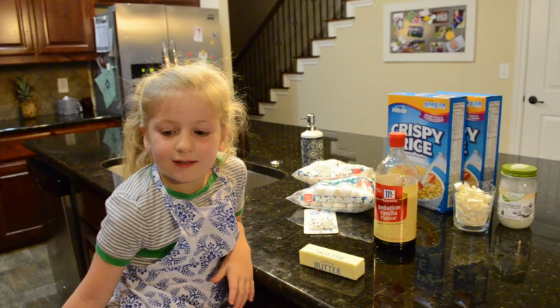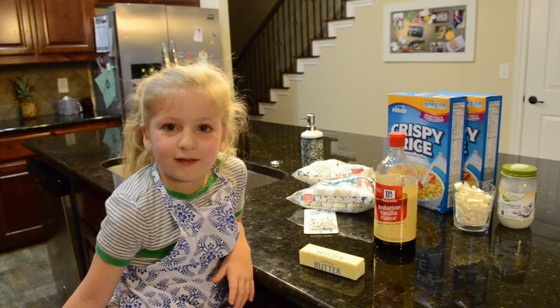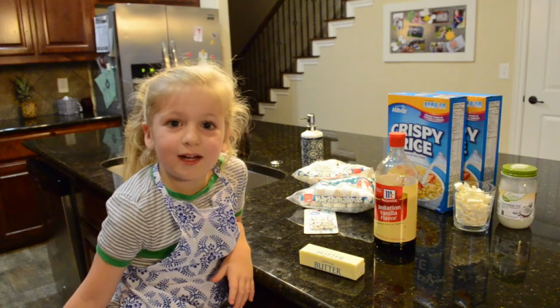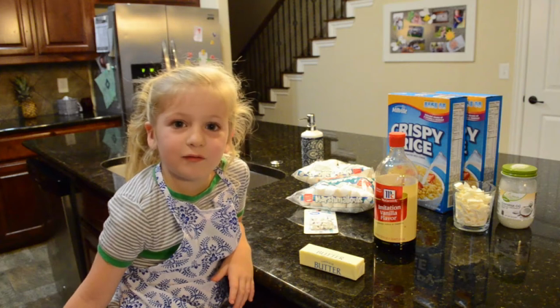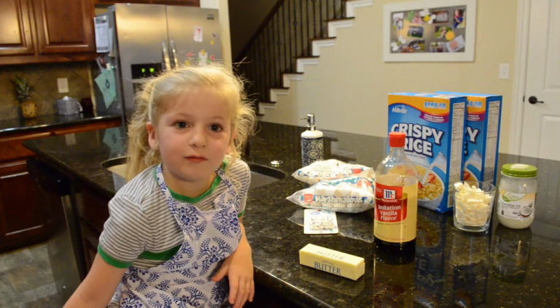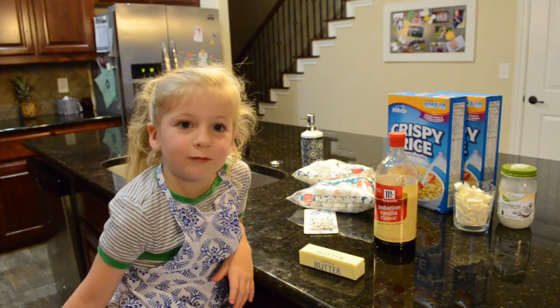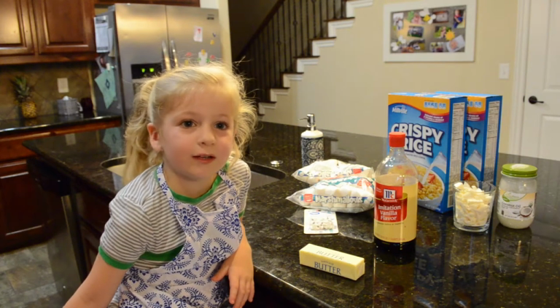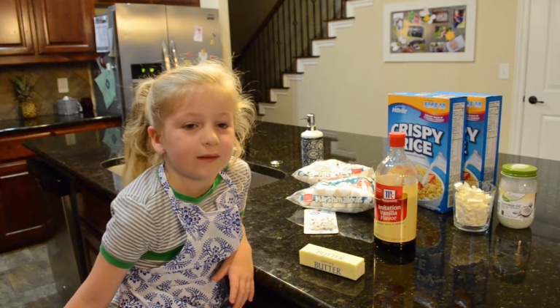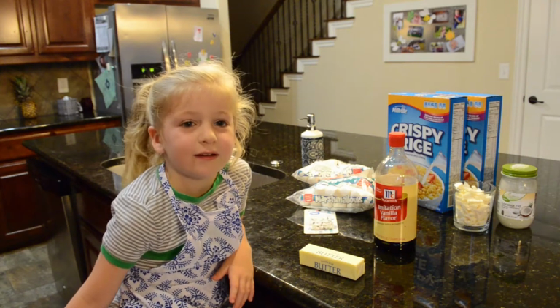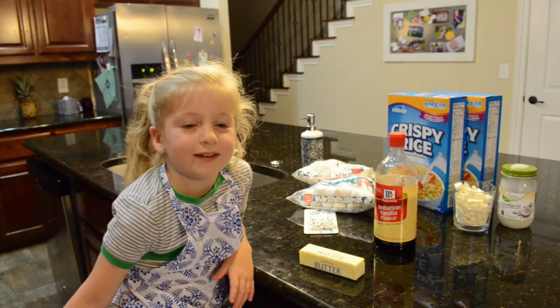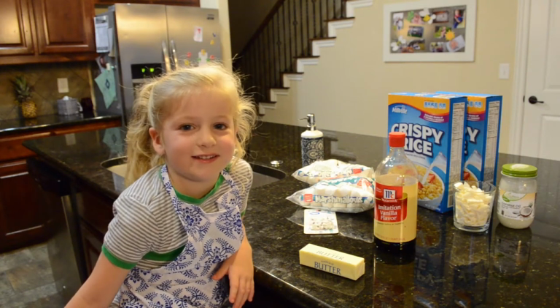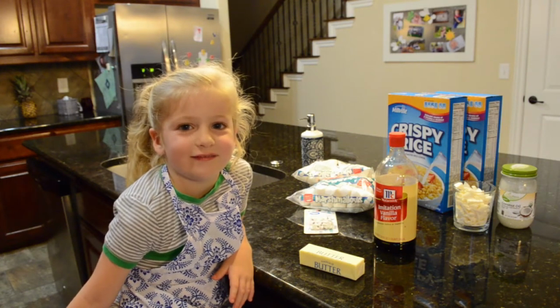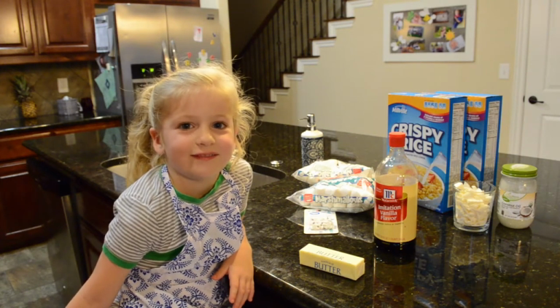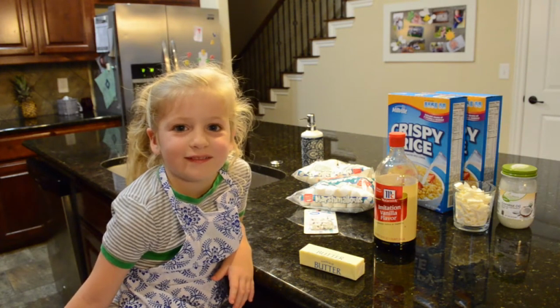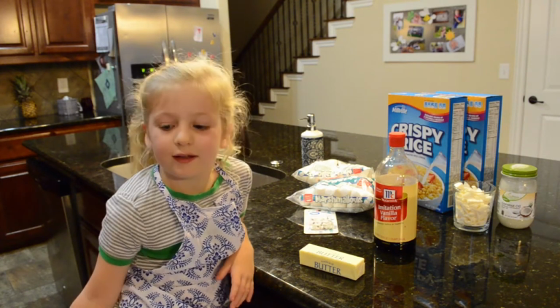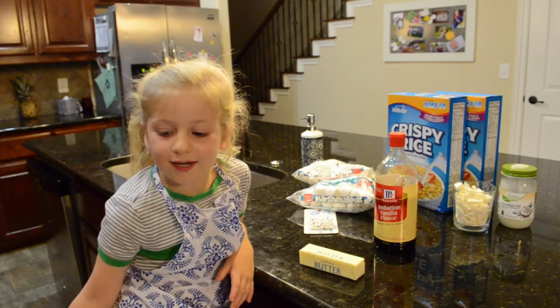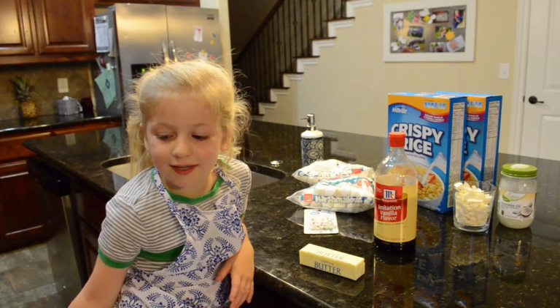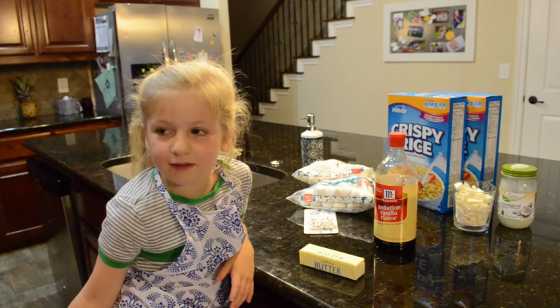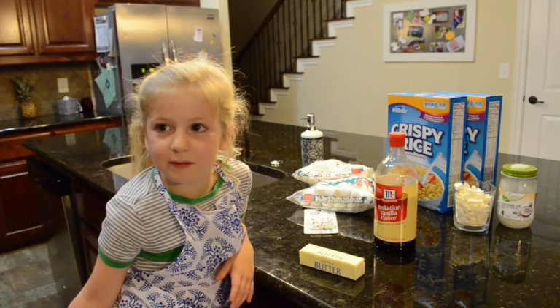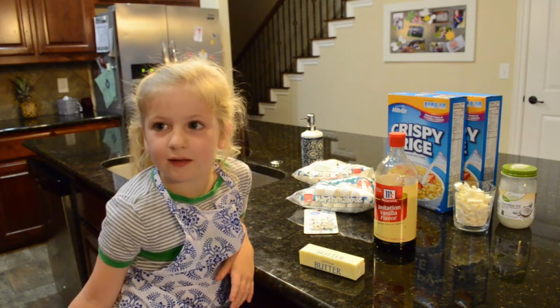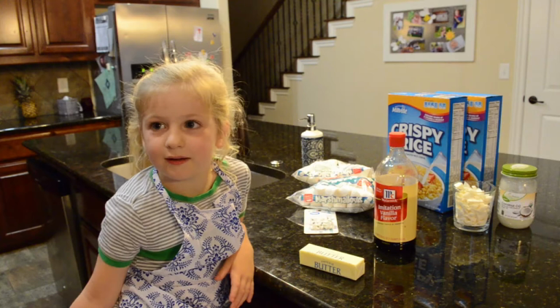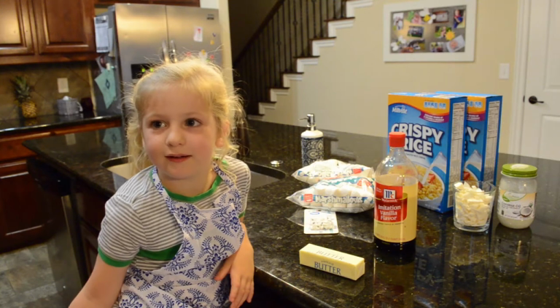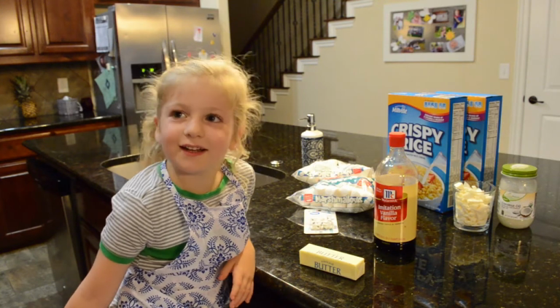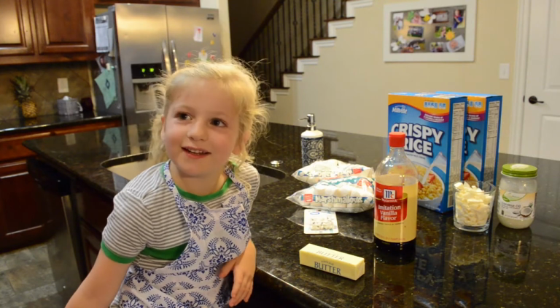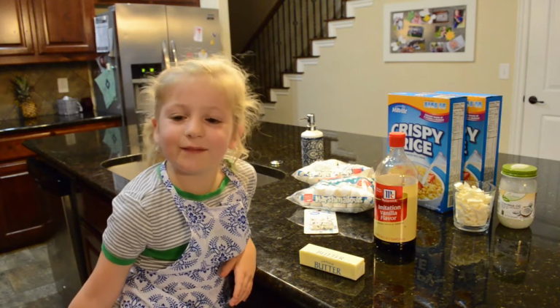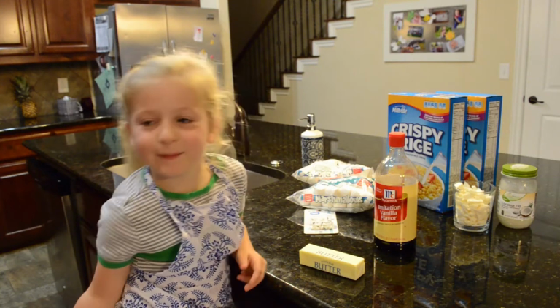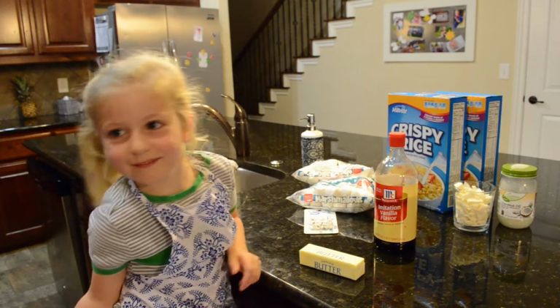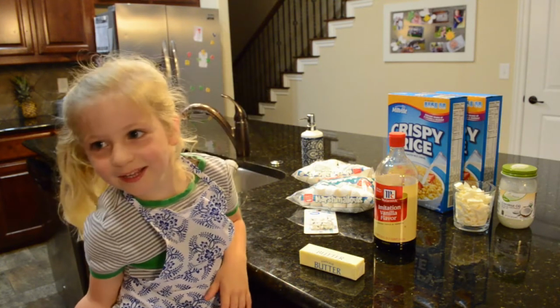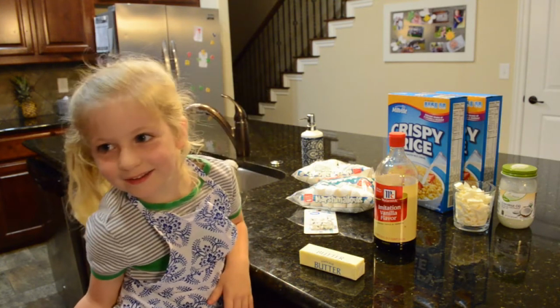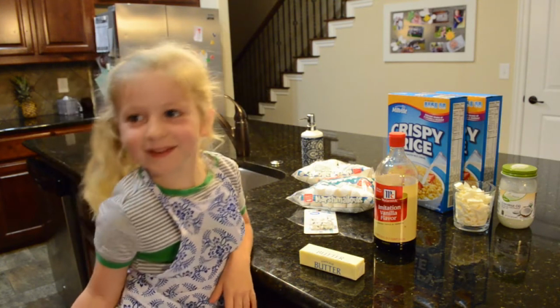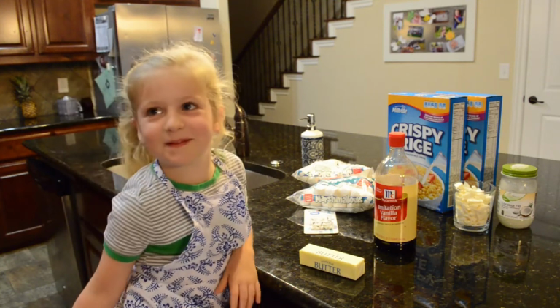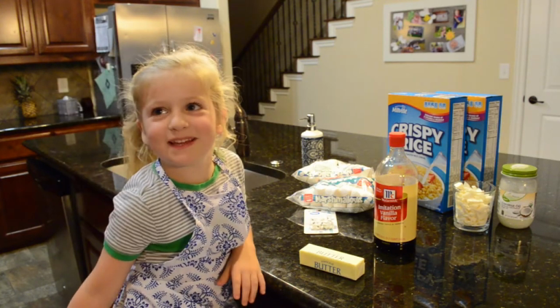Hi, welcome to my cooking show. I love to bake. Today we're going to be making White's Crispy.